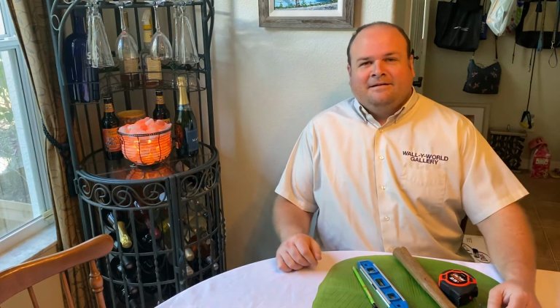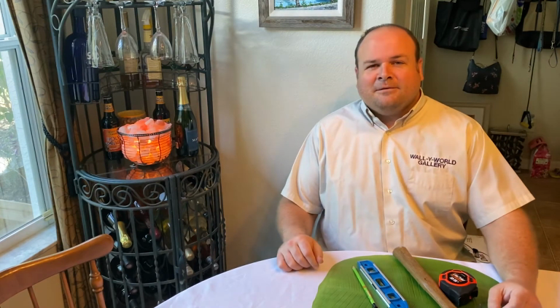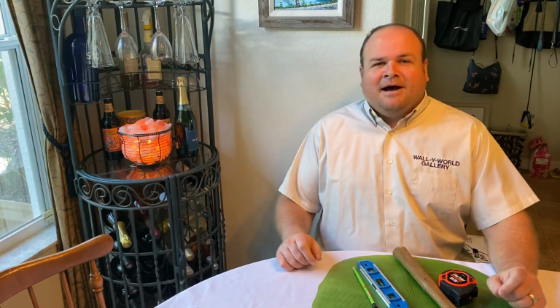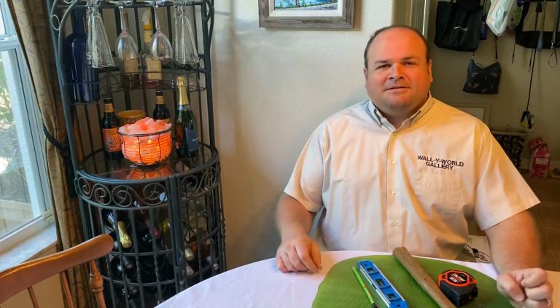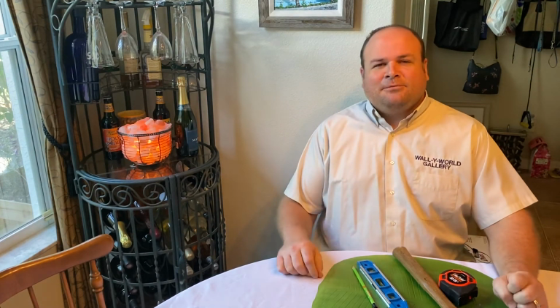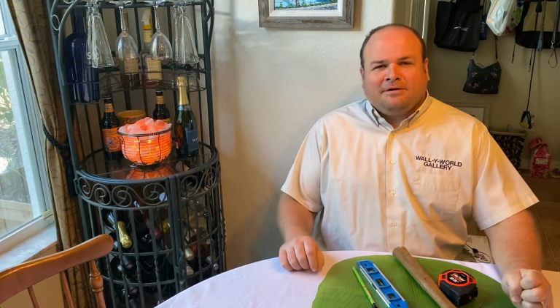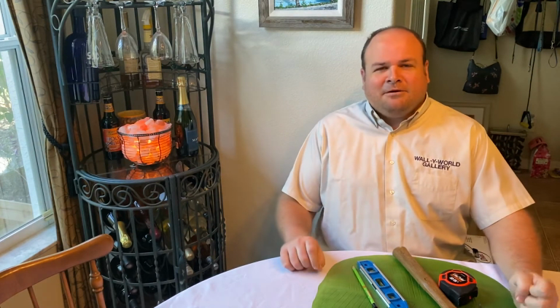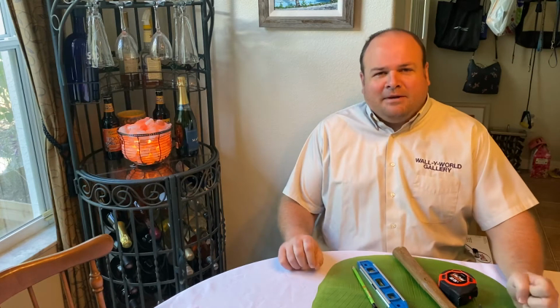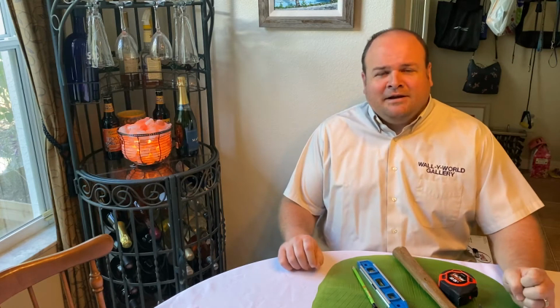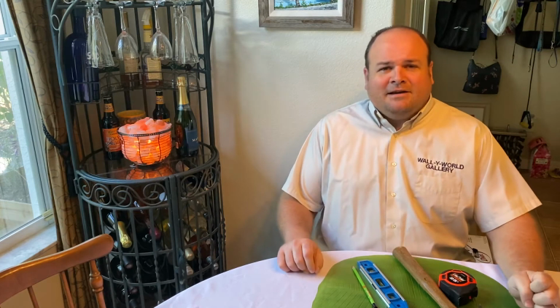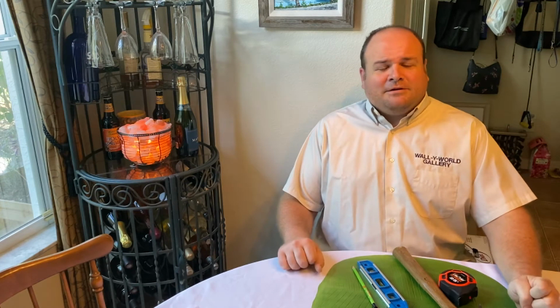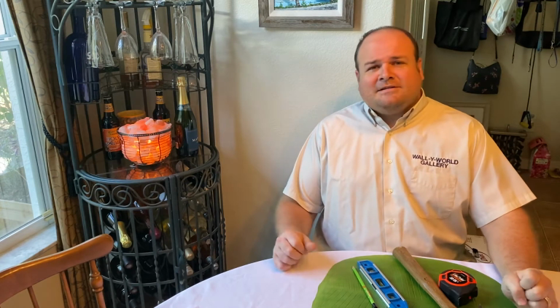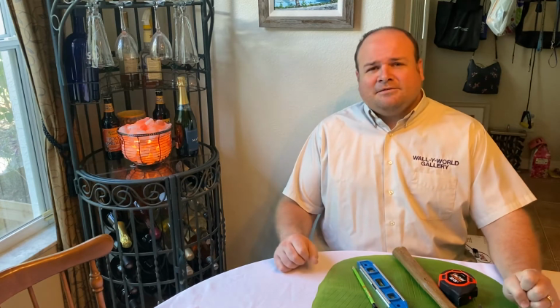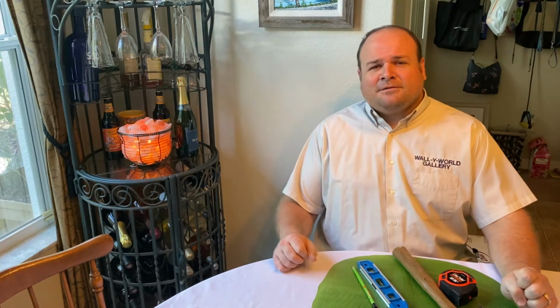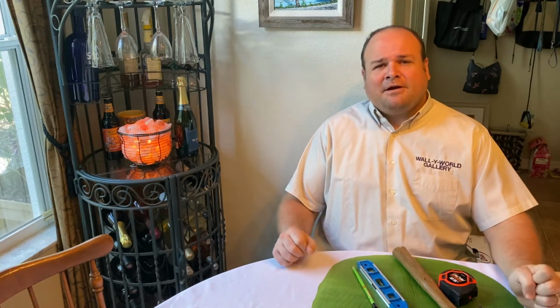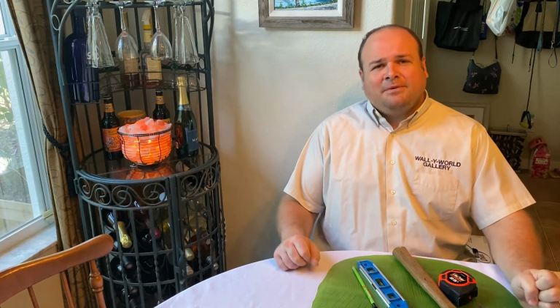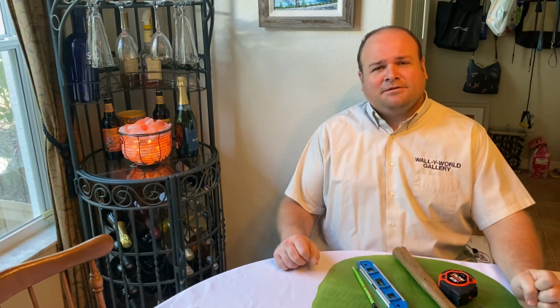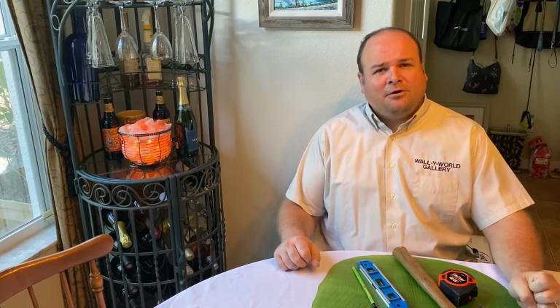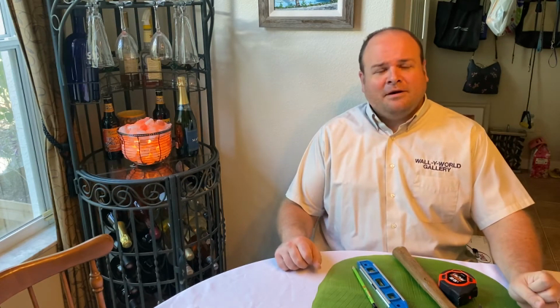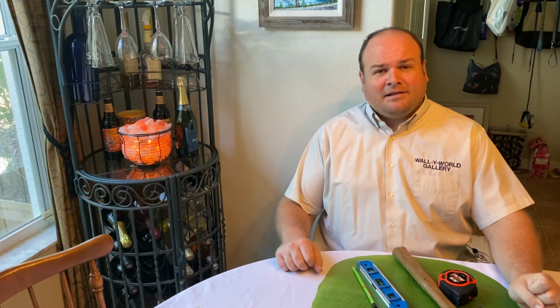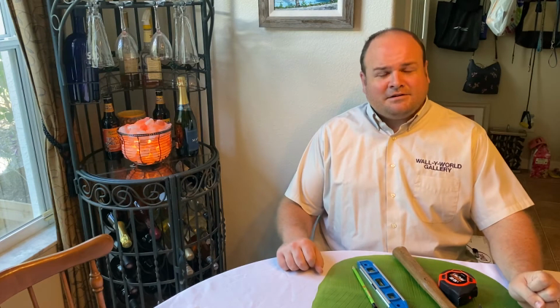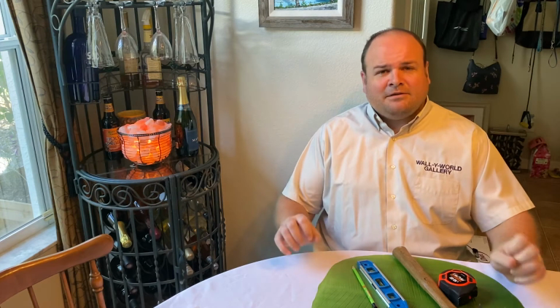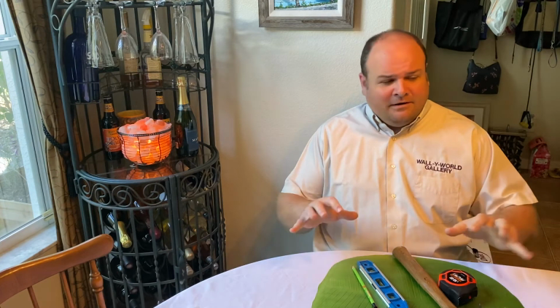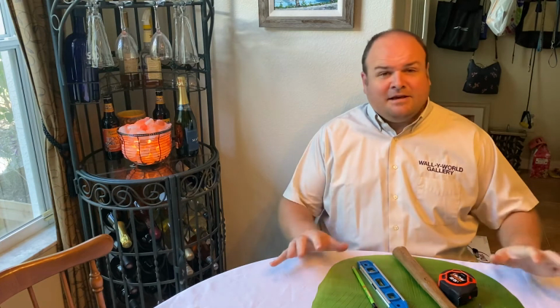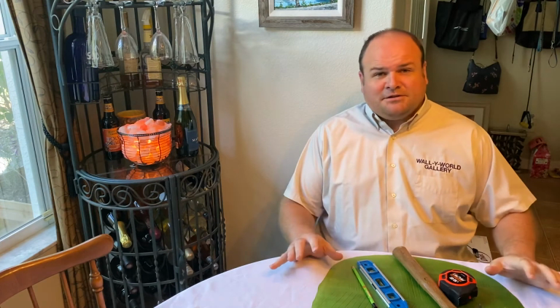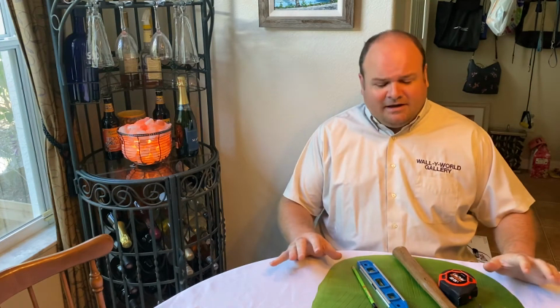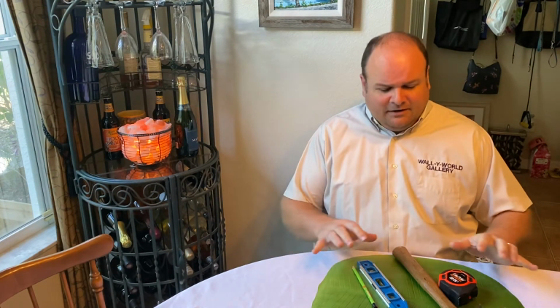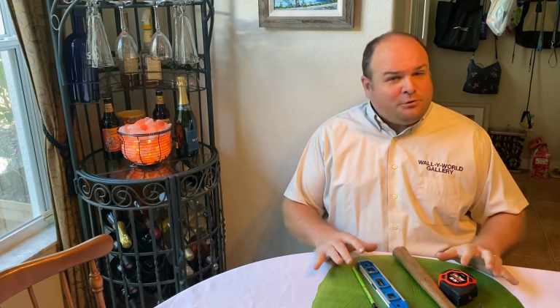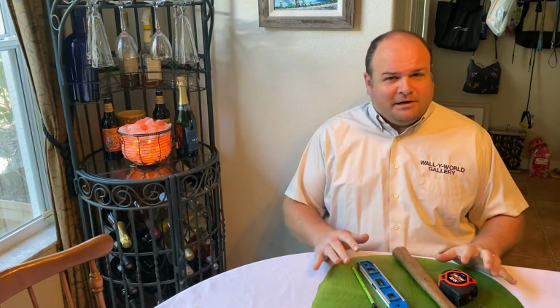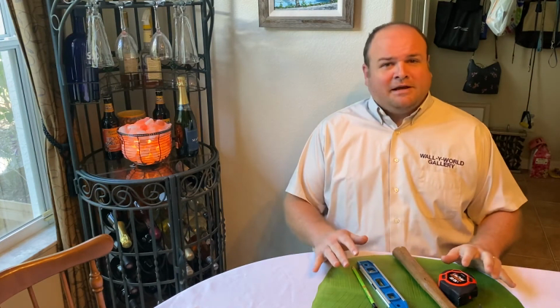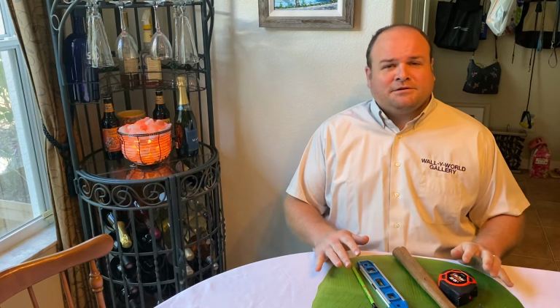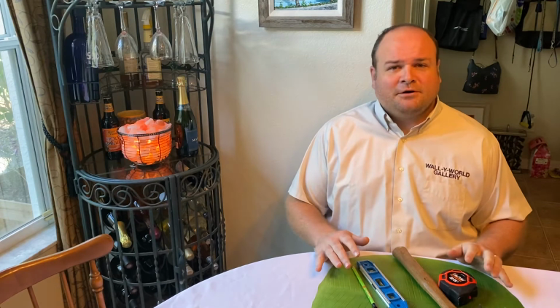Hello, I'm Ken Smith from Wally World Gallery in Ormond Beach. Today we're going to start a series of videos on how to hang pictures in your home. I'd like to start with the essentials today — the tools you need to hang pictures in your home.